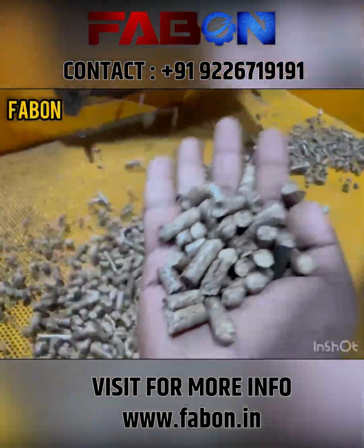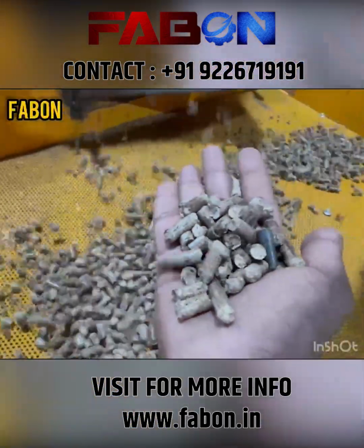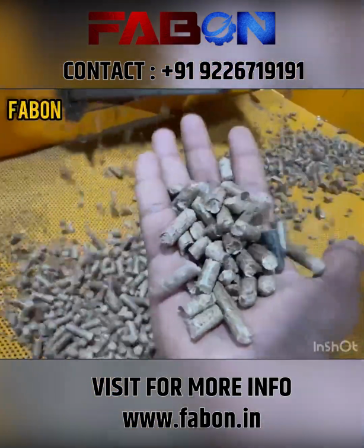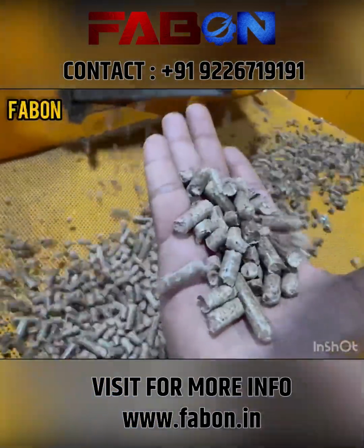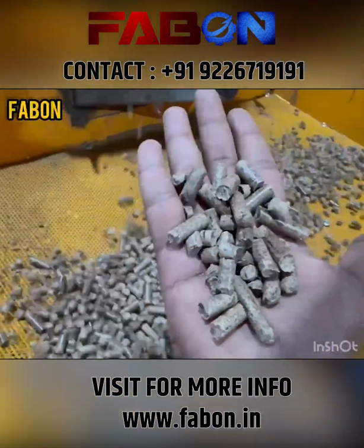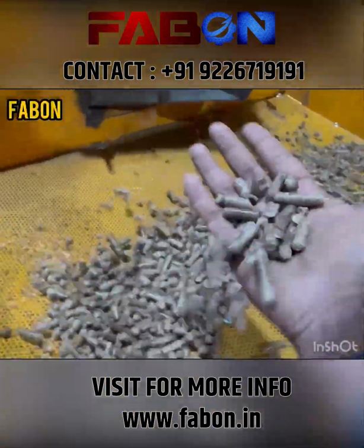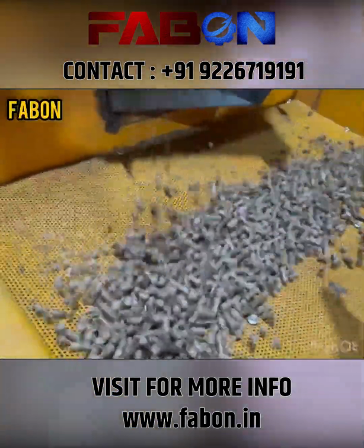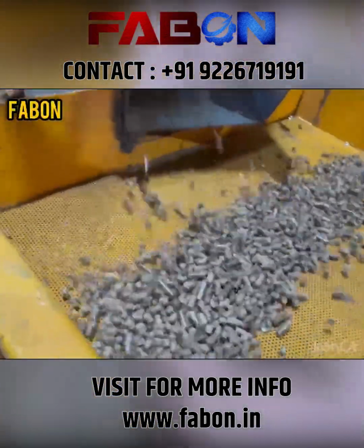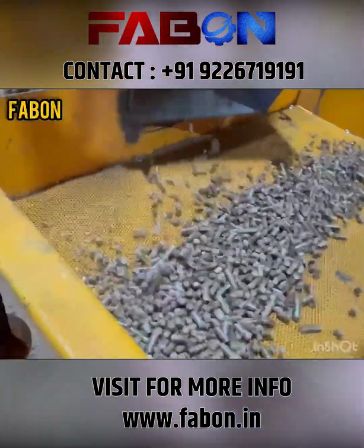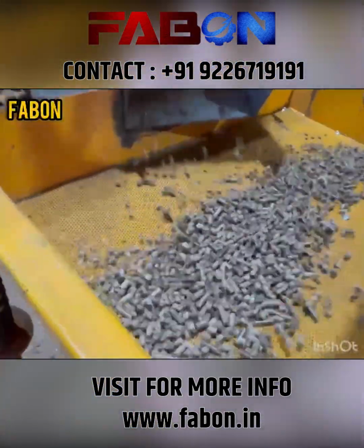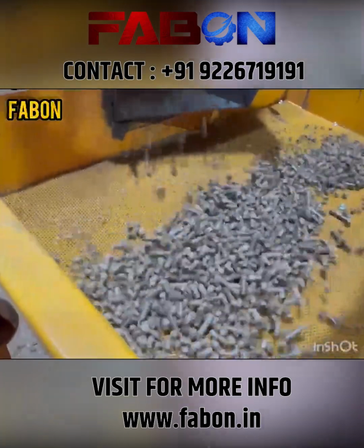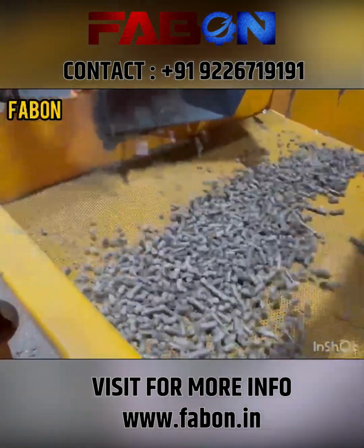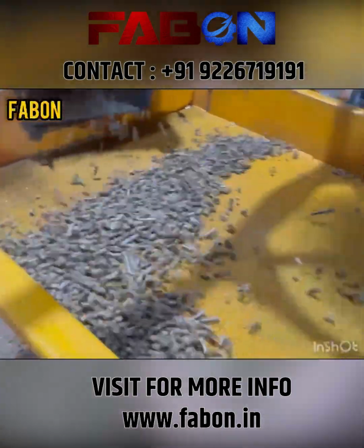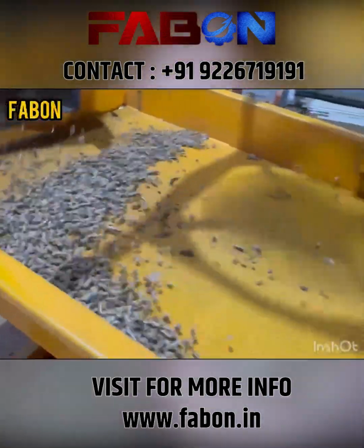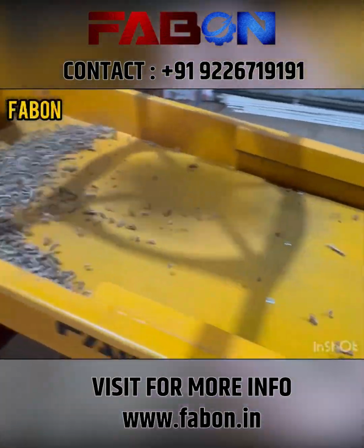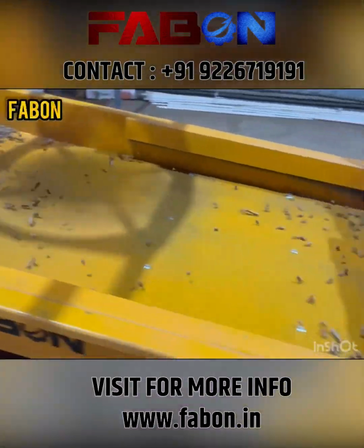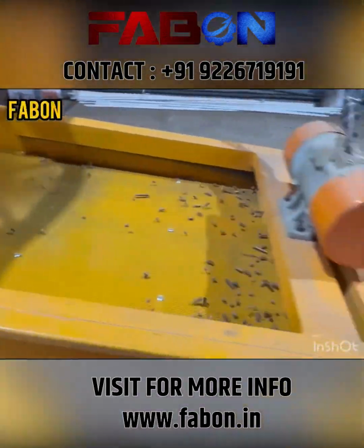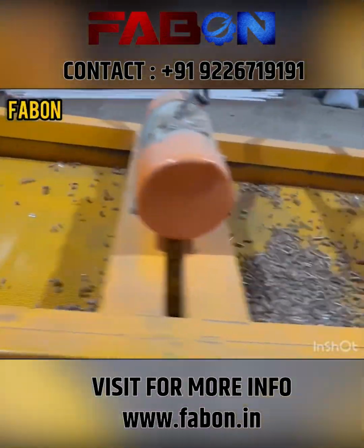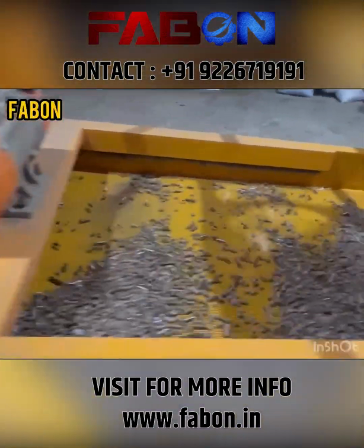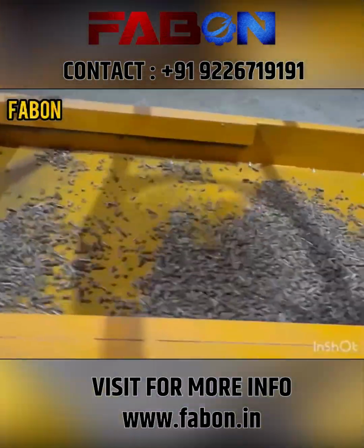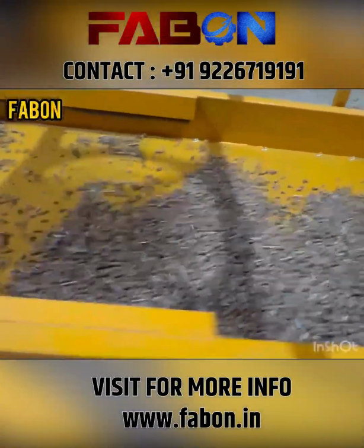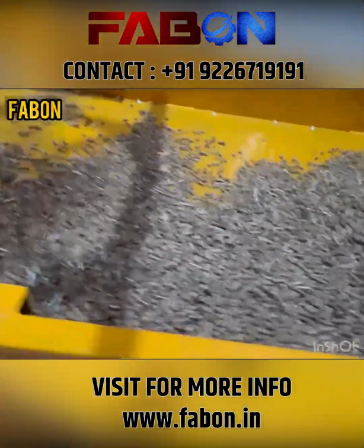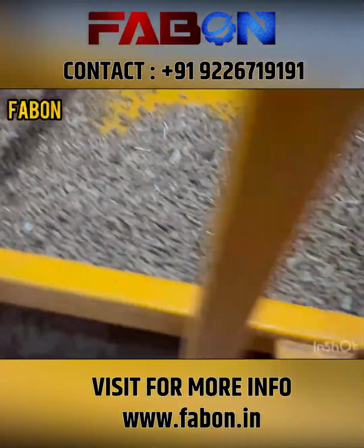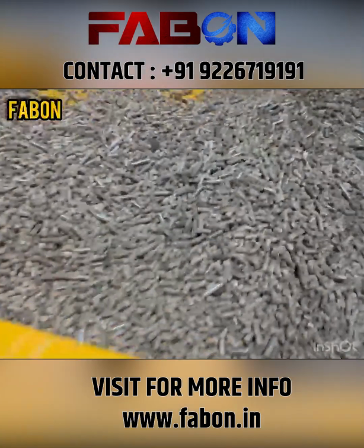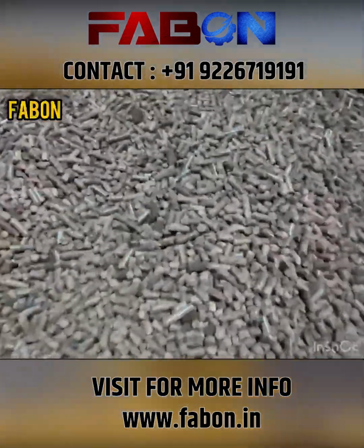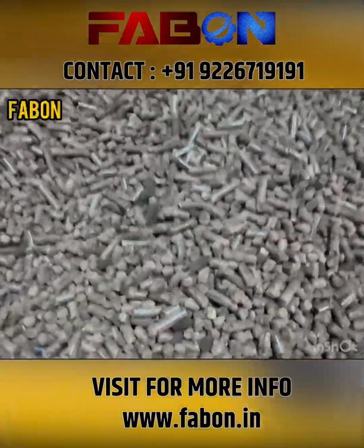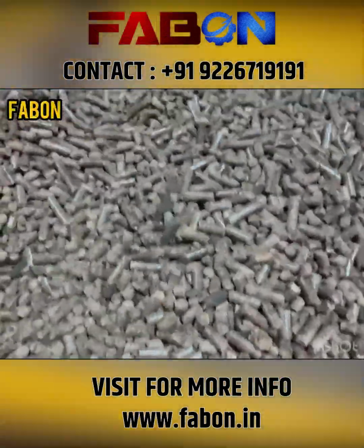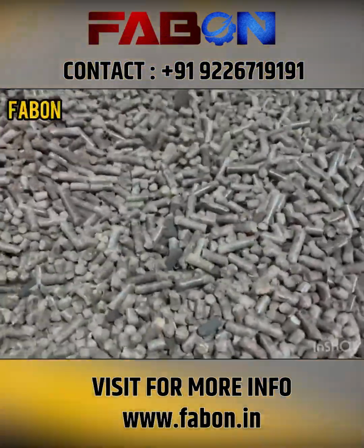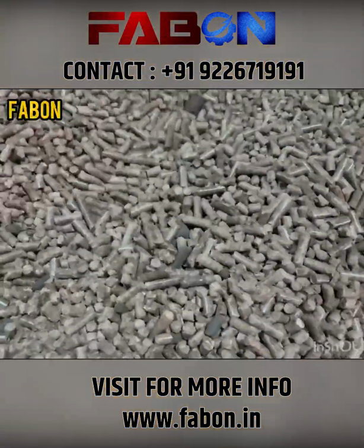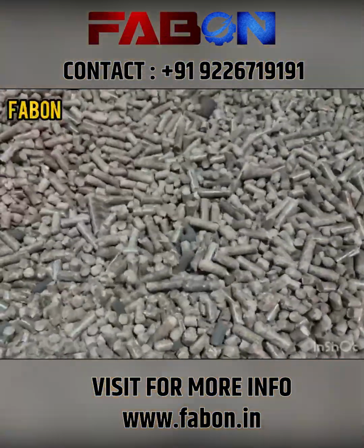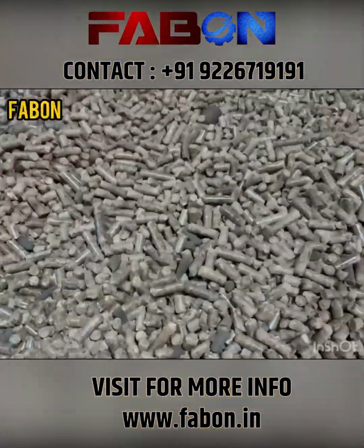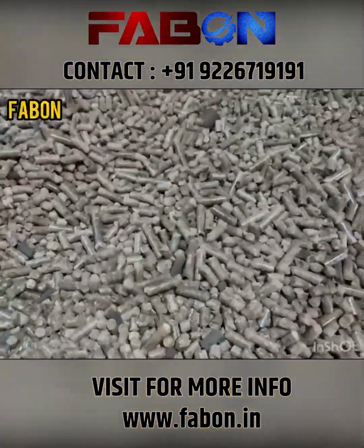Finally, after pelletization, the biomass pellets pass through the cooling process and are packed, ready to serve industries and power plants. Clean. Green. Sustainable.